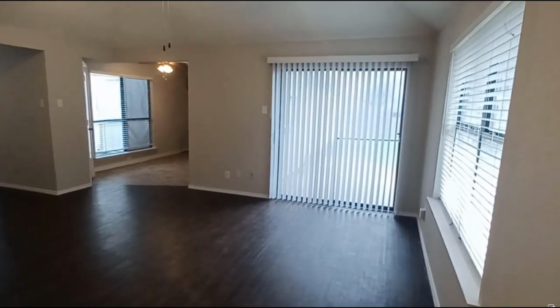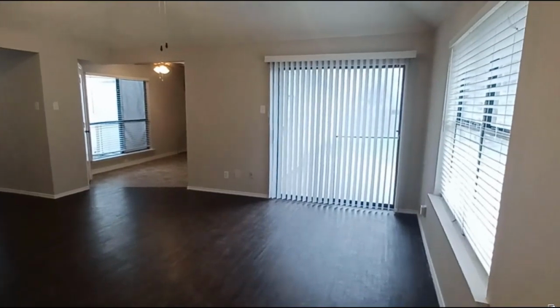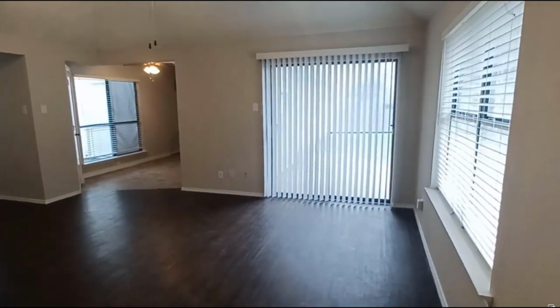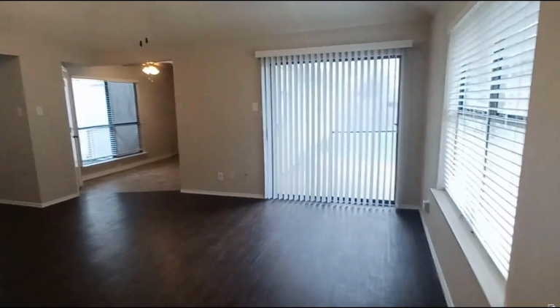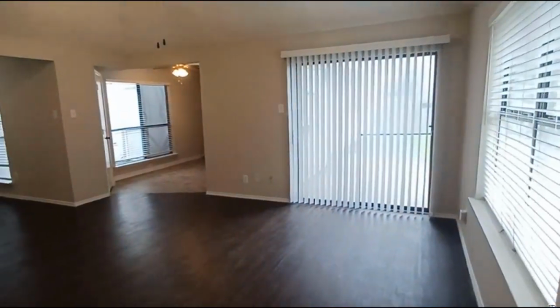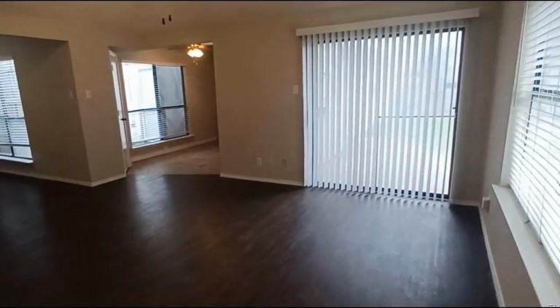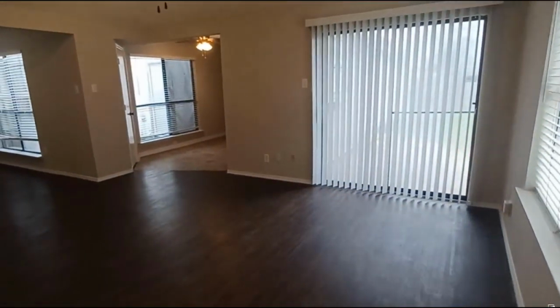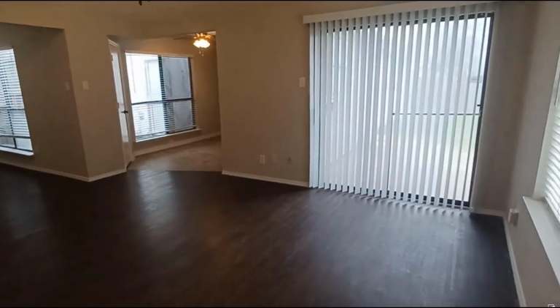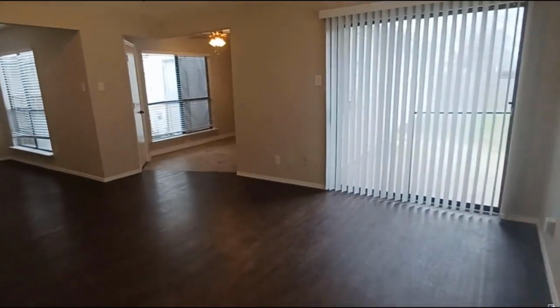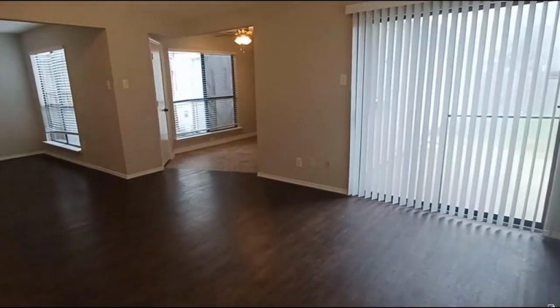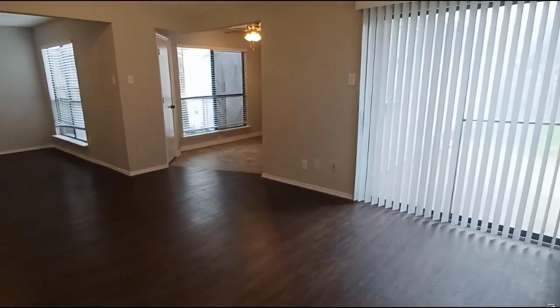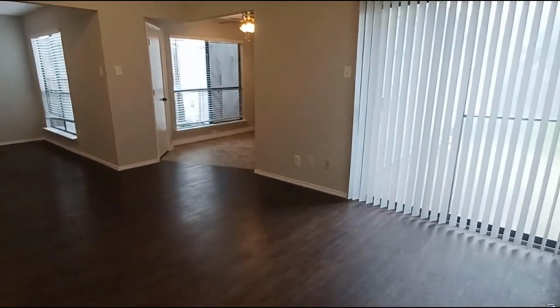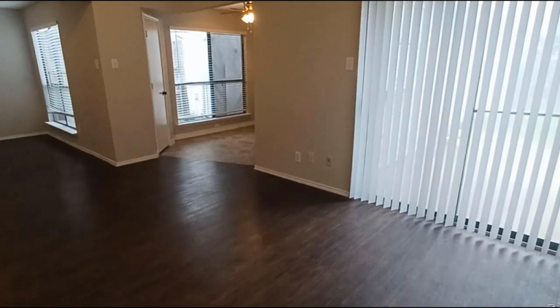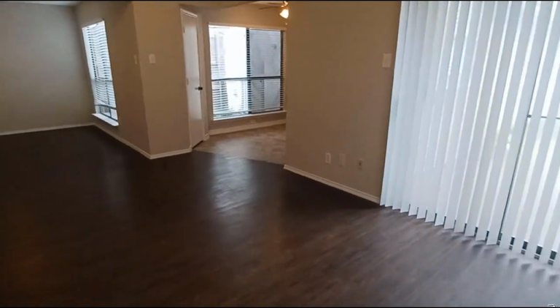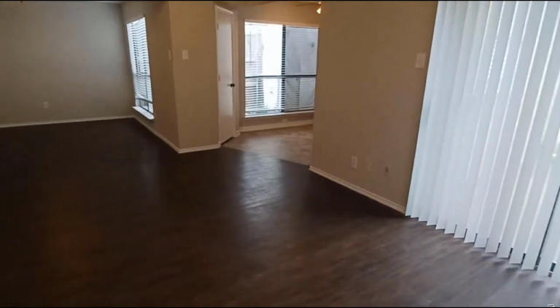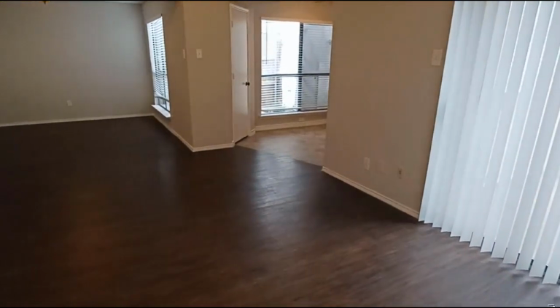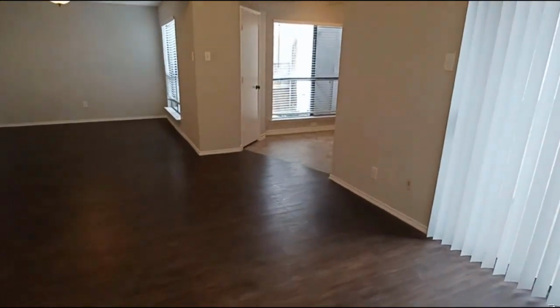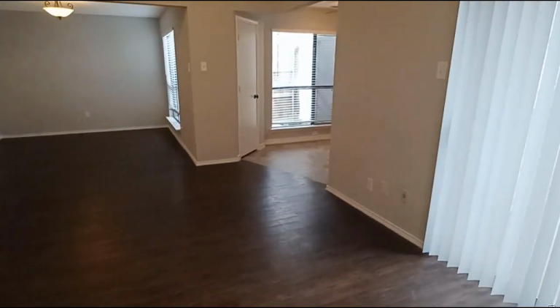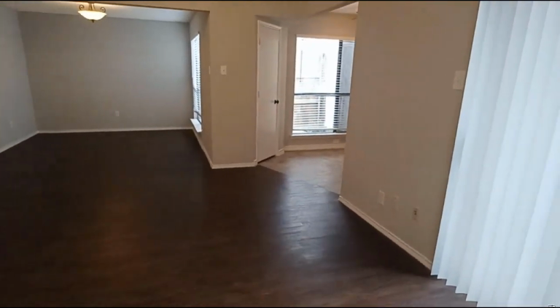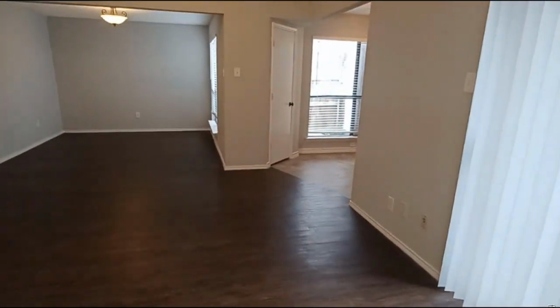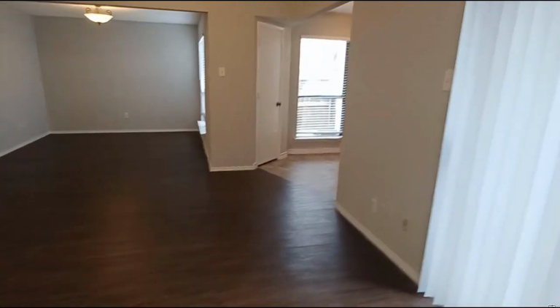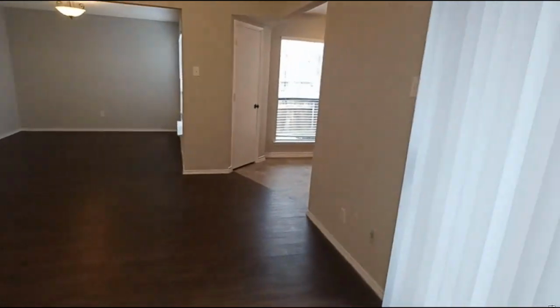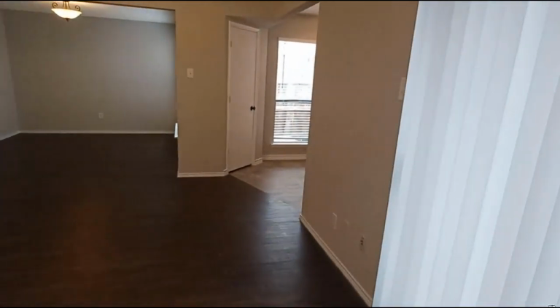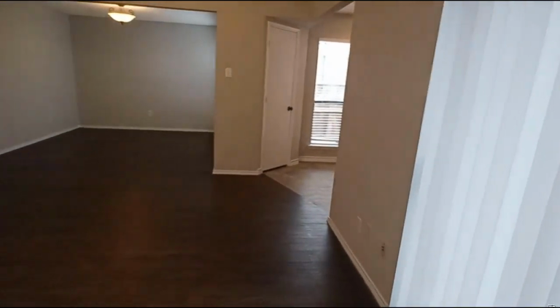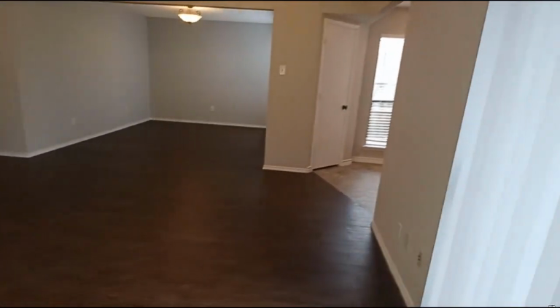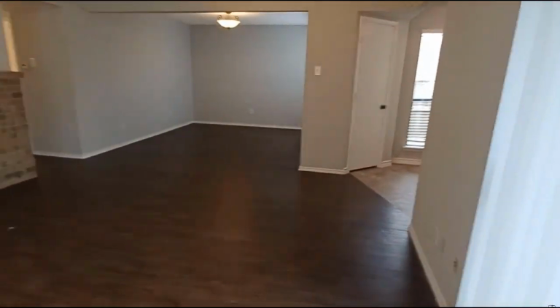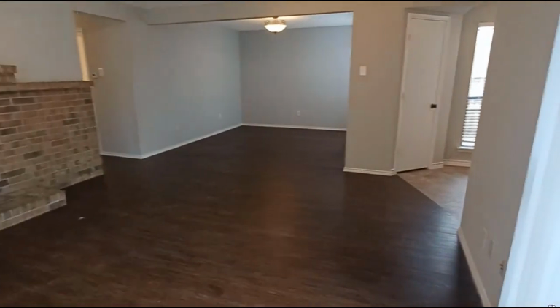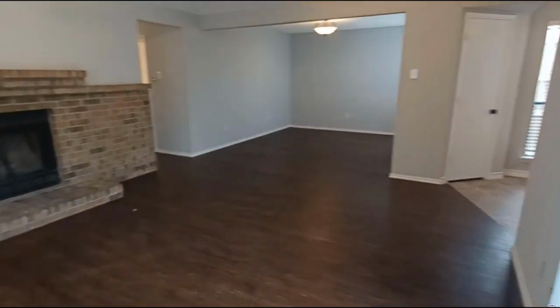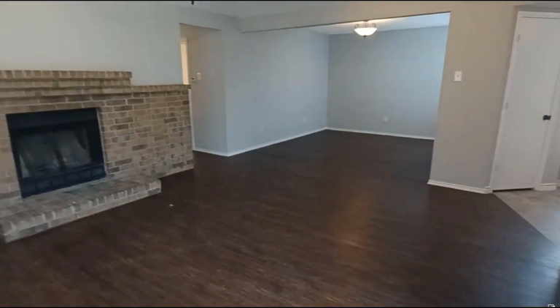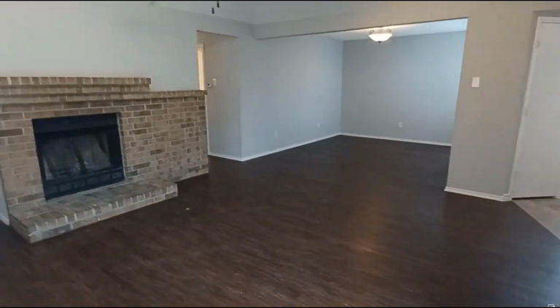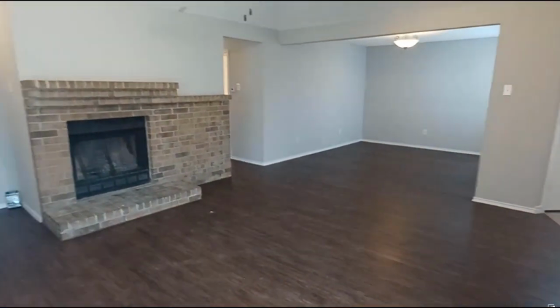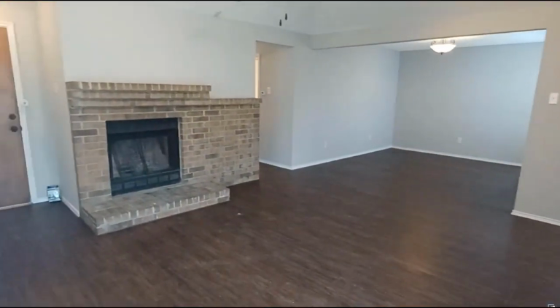Hello, welcome to 1533 Hackmore Drive here in Mesquite. This is a two-bedroom, two-bath, two-car garage, and it's available for immediate move-in.